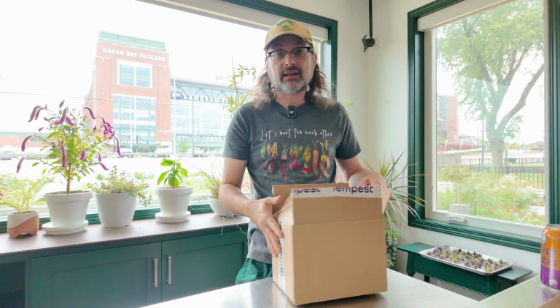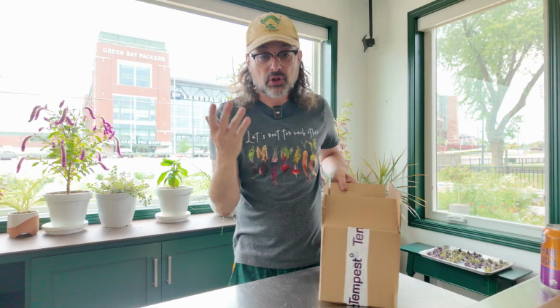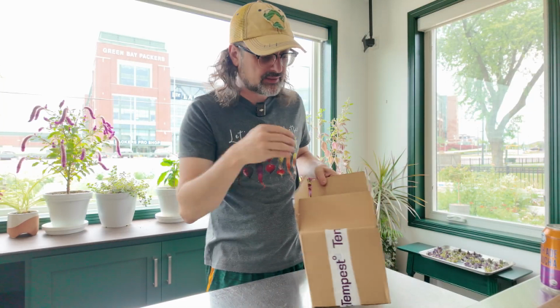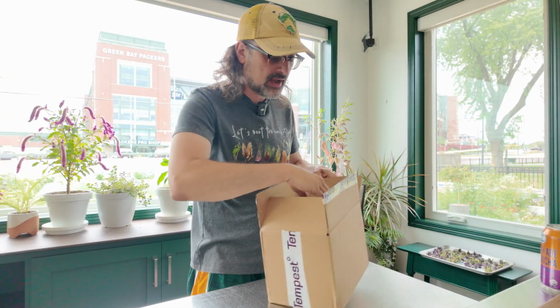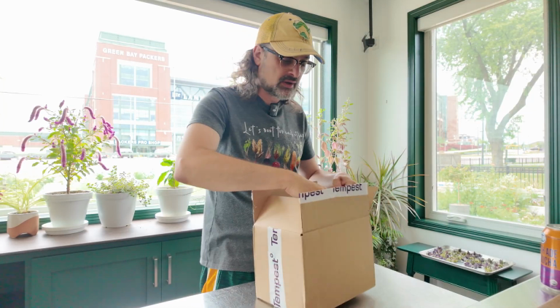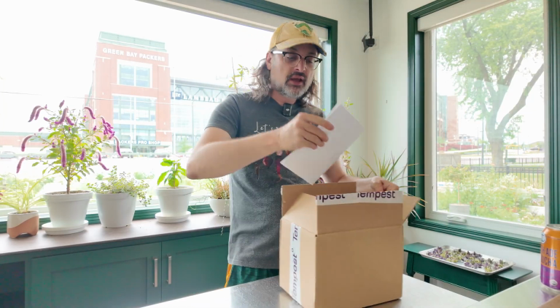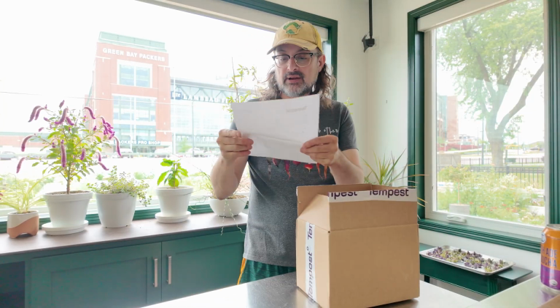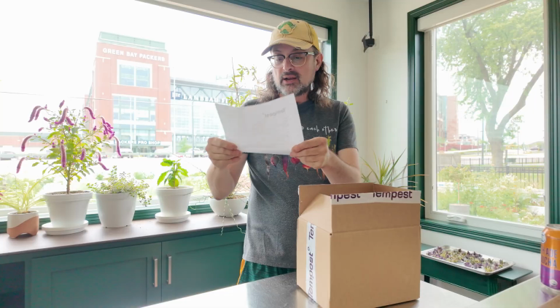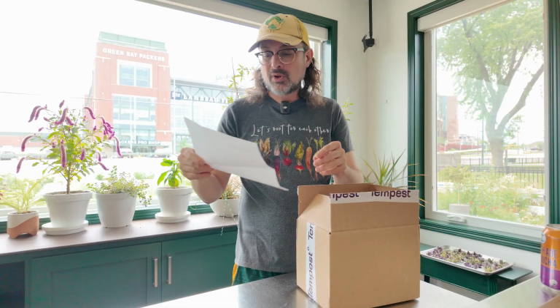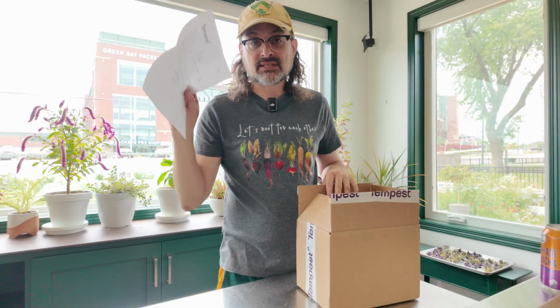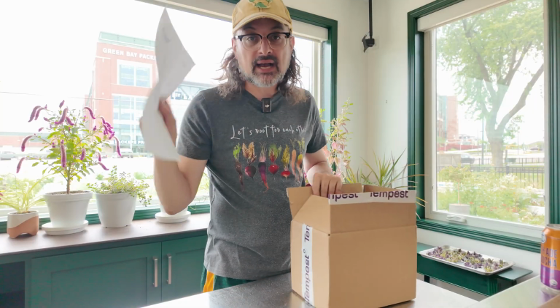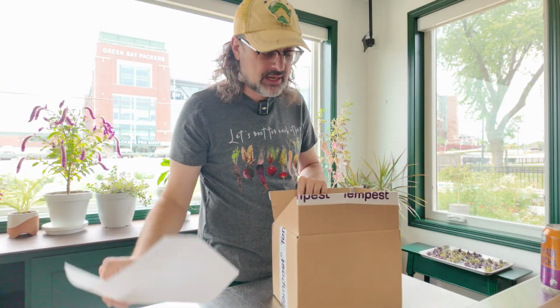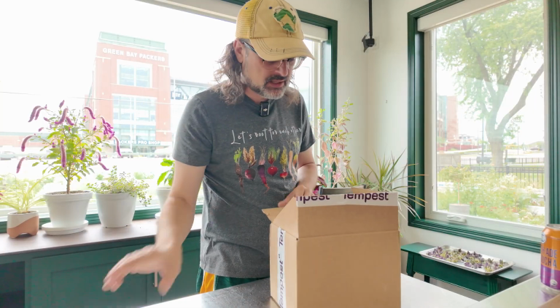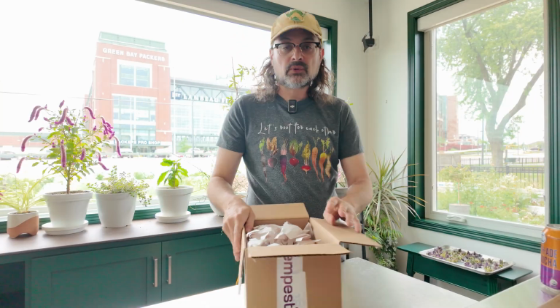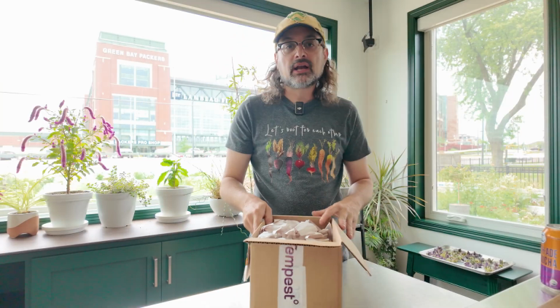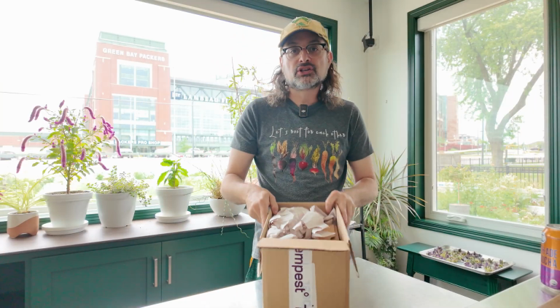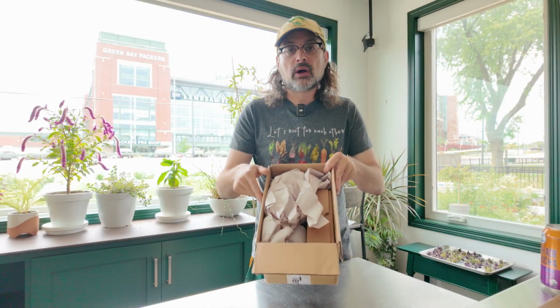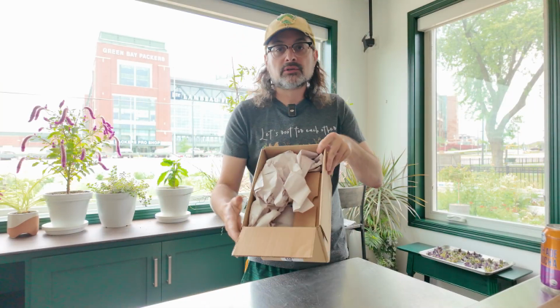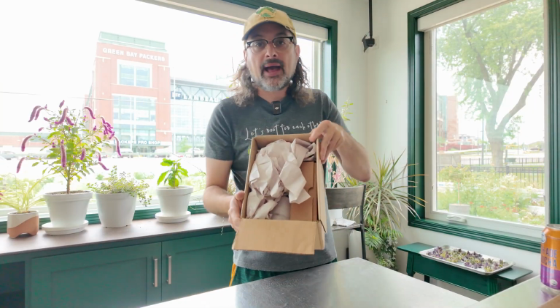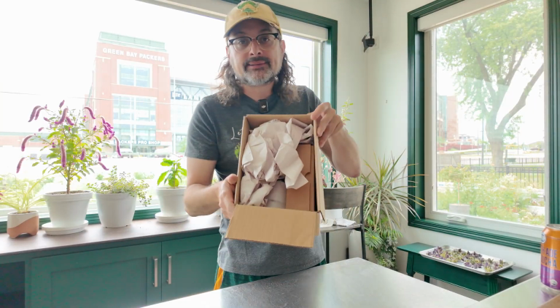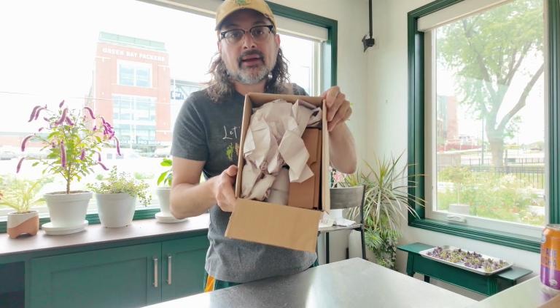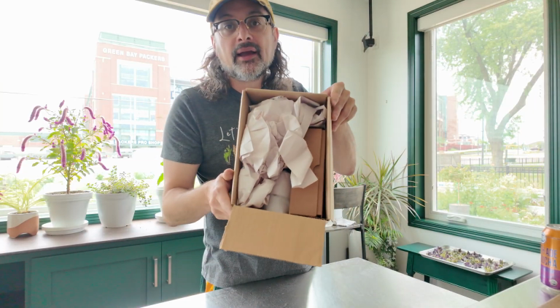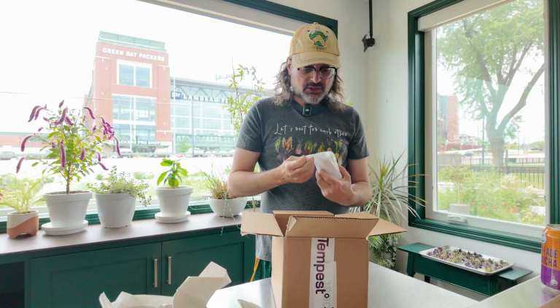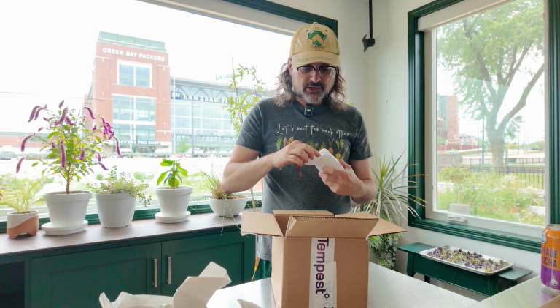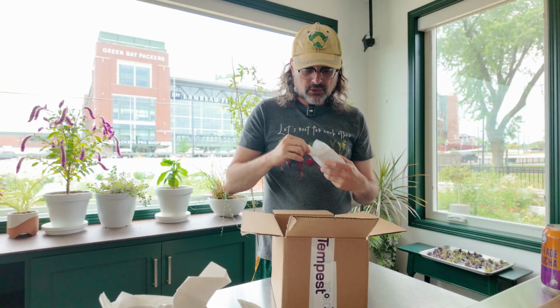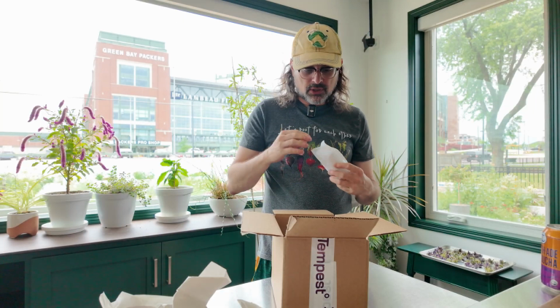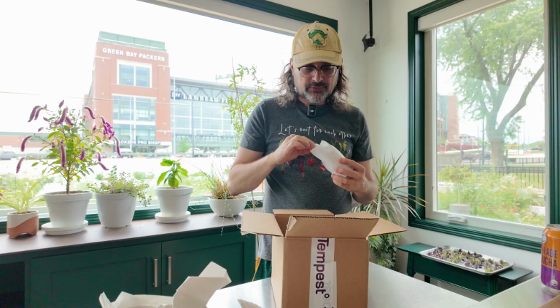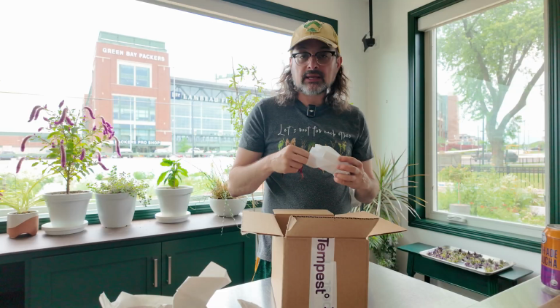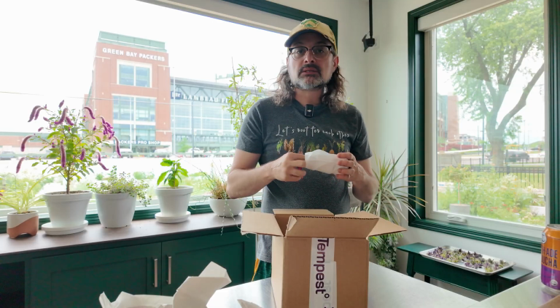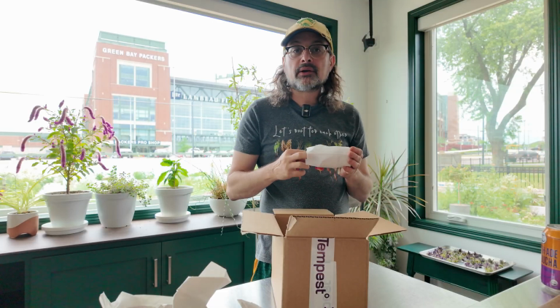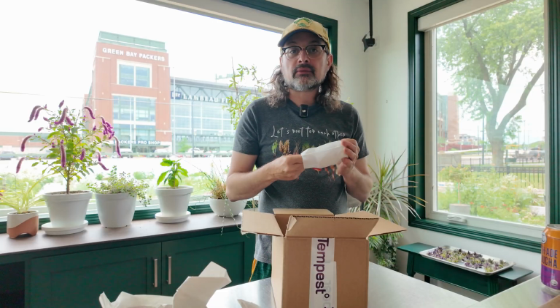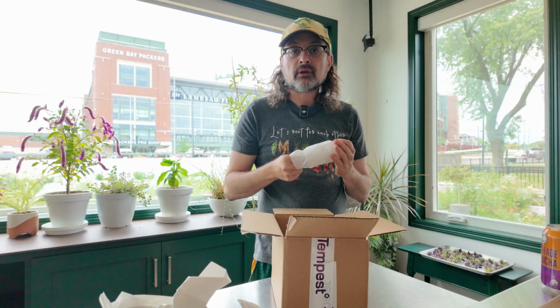I didn't pull anything out. I've got what's inside. I just wanted to kind of show how it was packed and show all the different things that are in this thing.